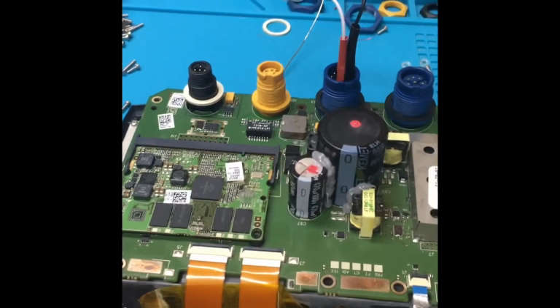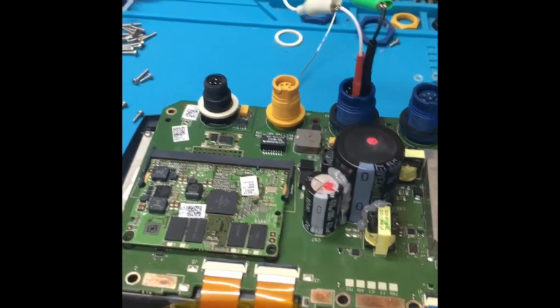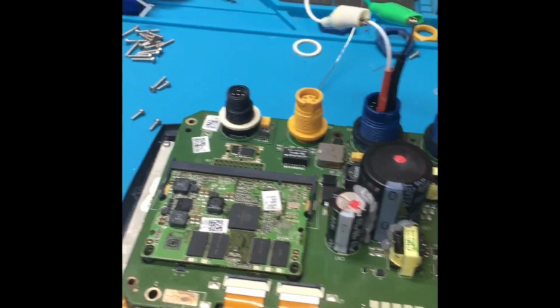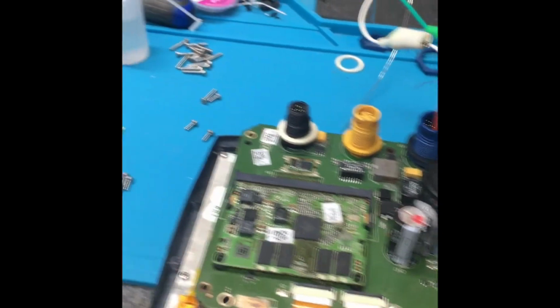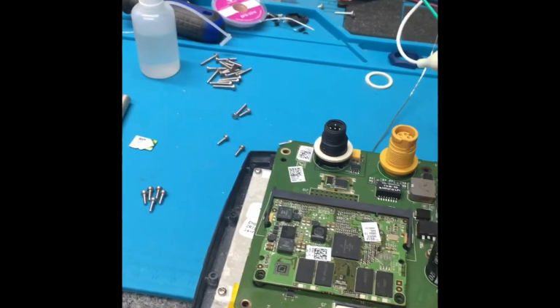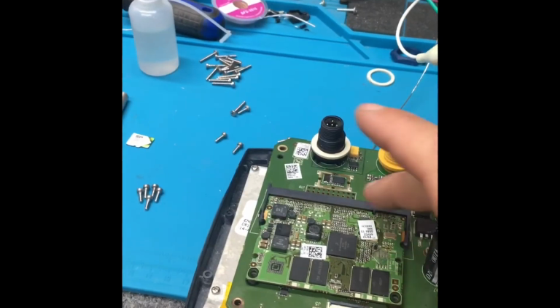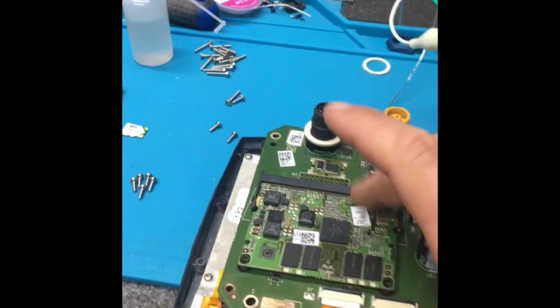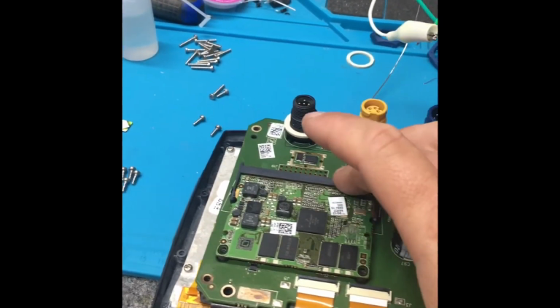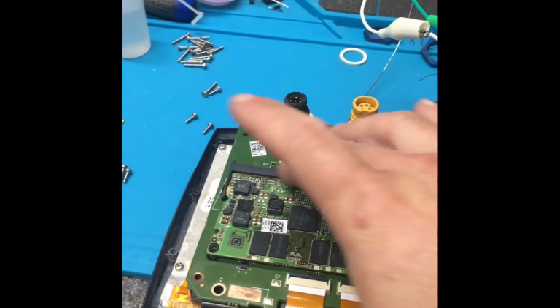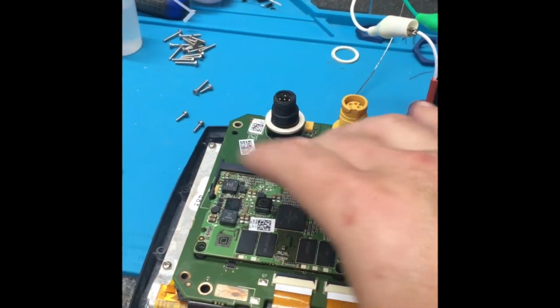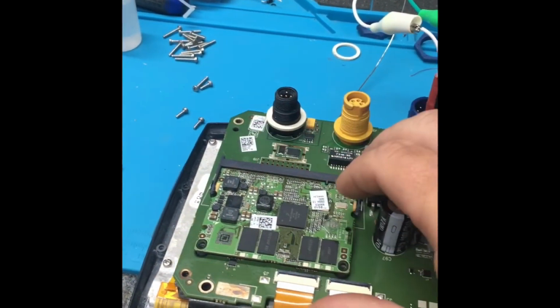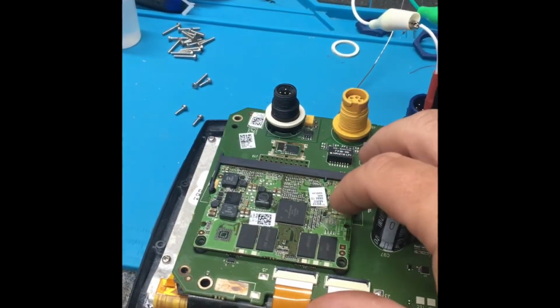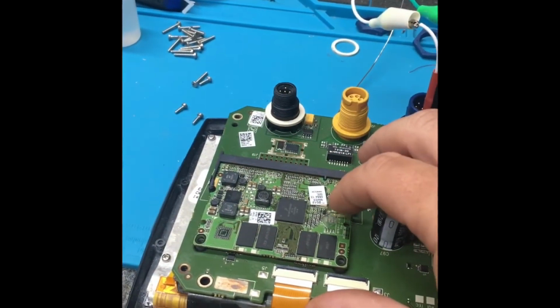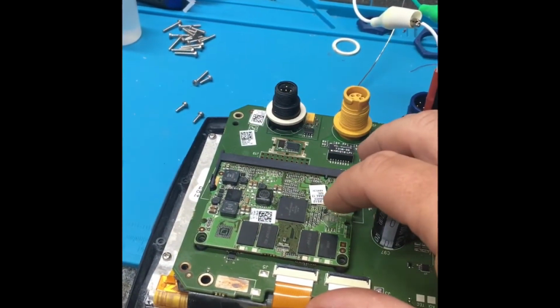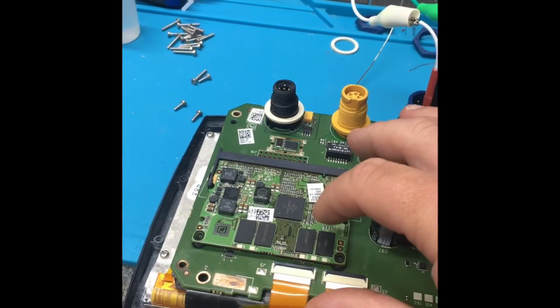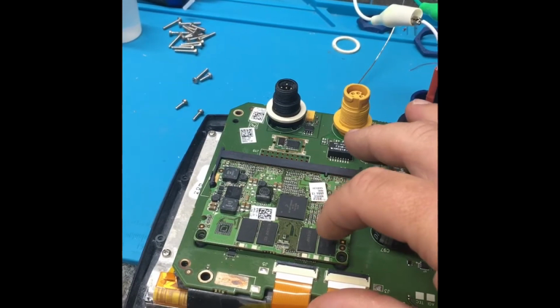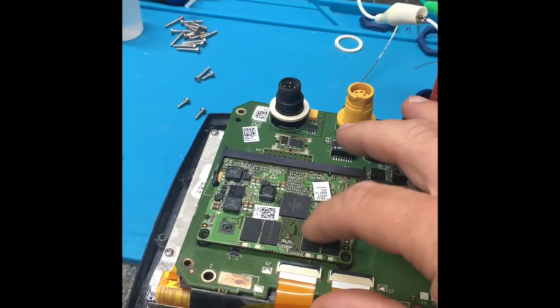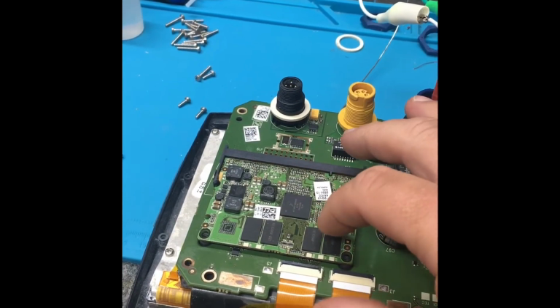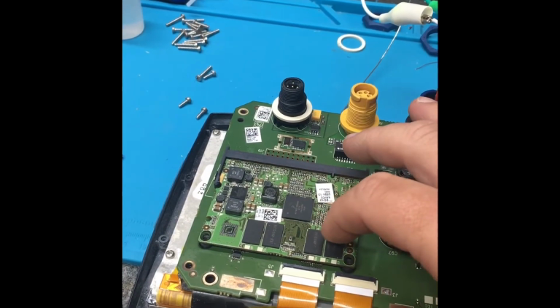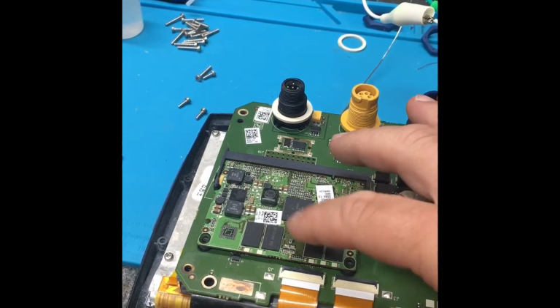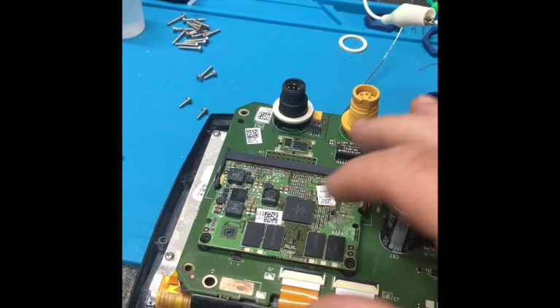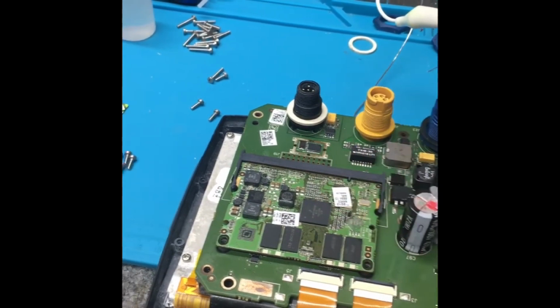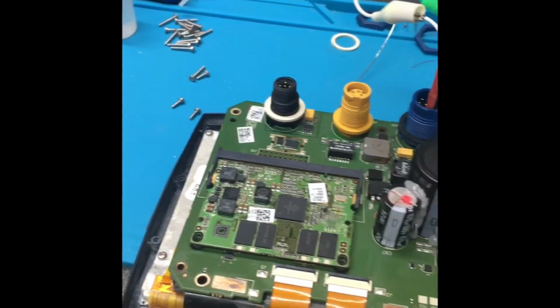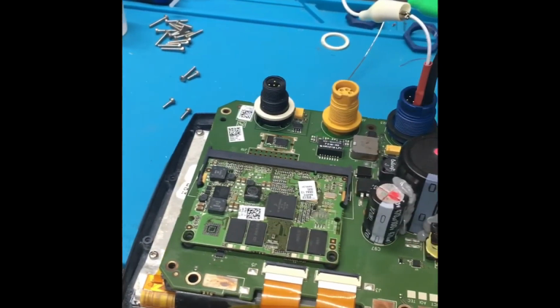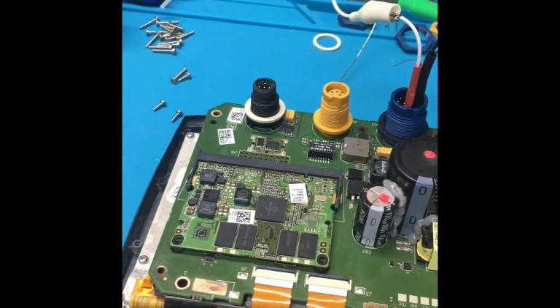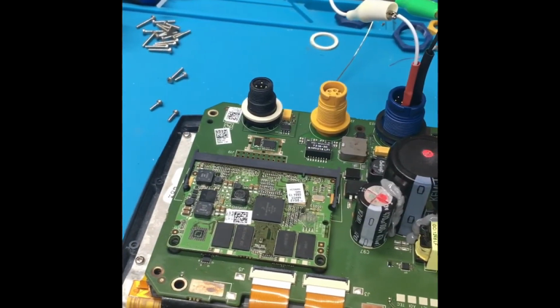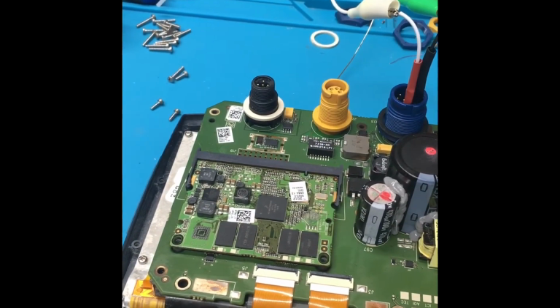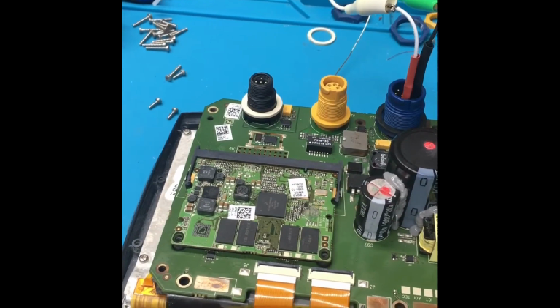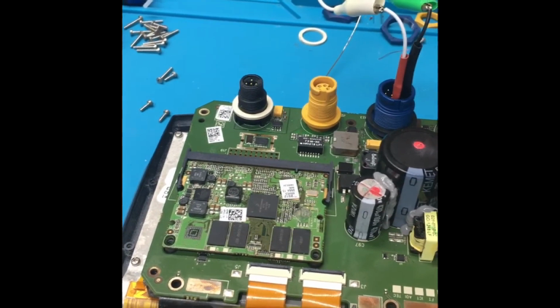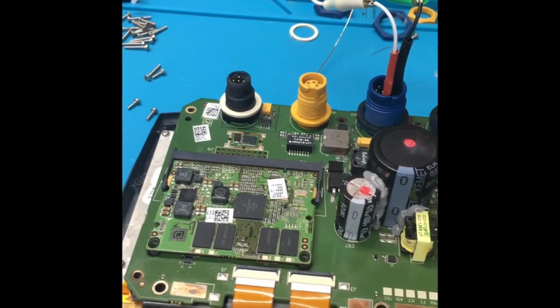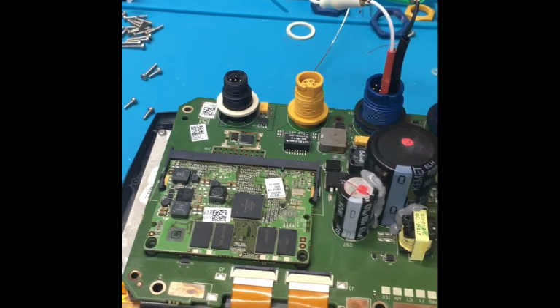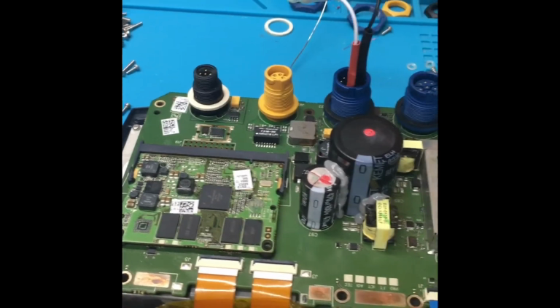We found corrosion on the CPU connector. There was still some moisture in the RAM and the processor, so we drove out all that moisture and reflowed all those chips.